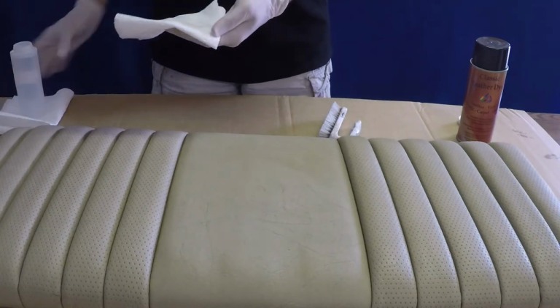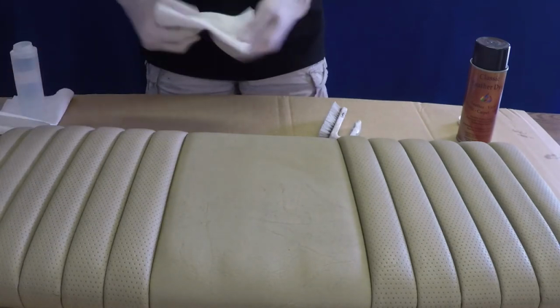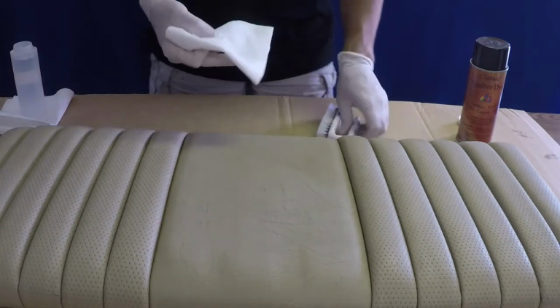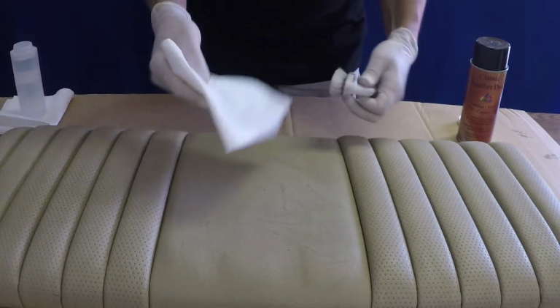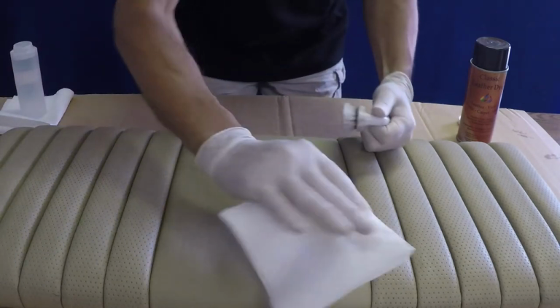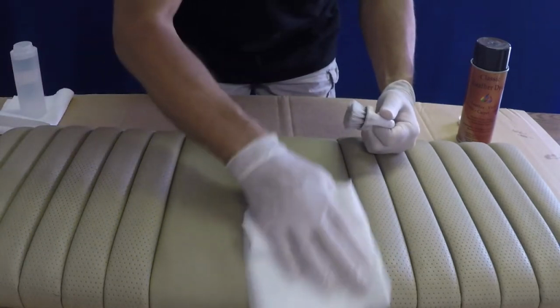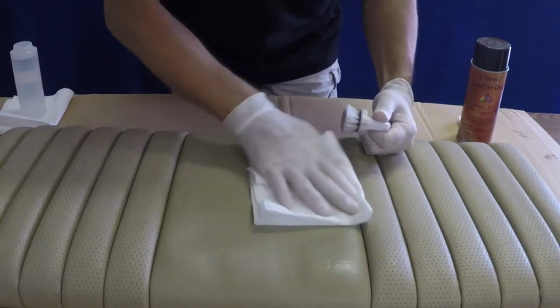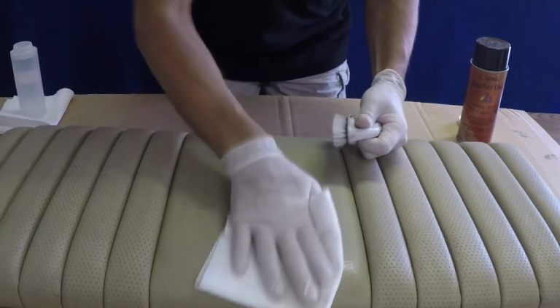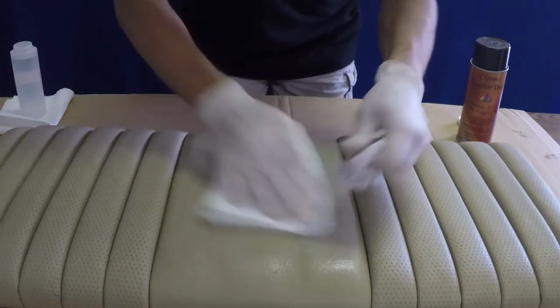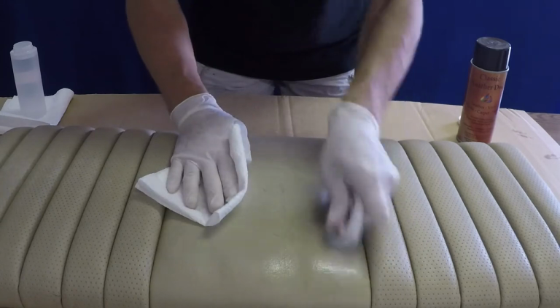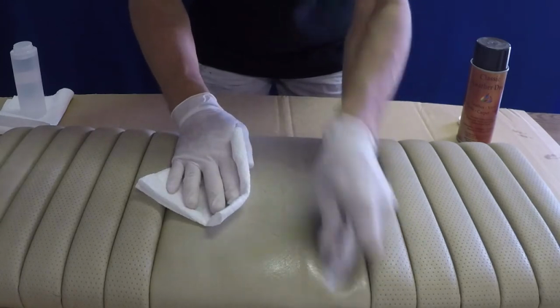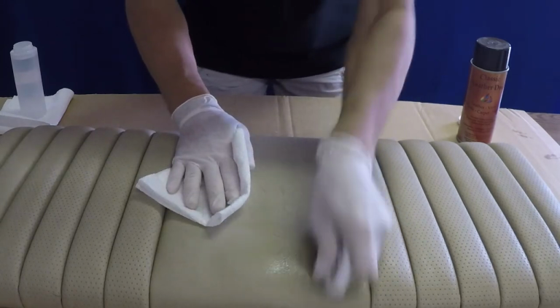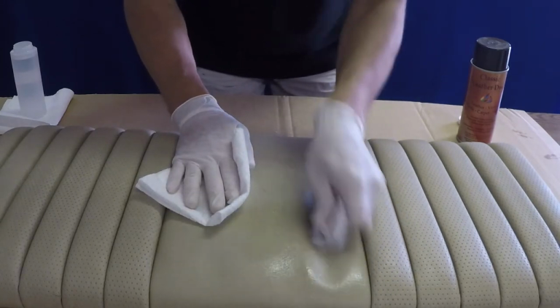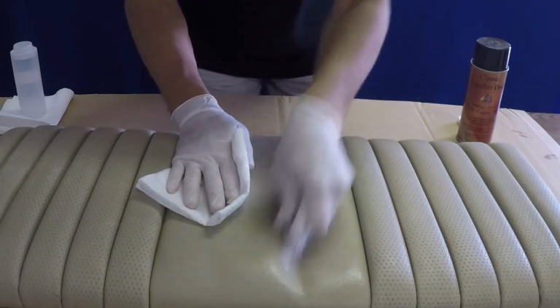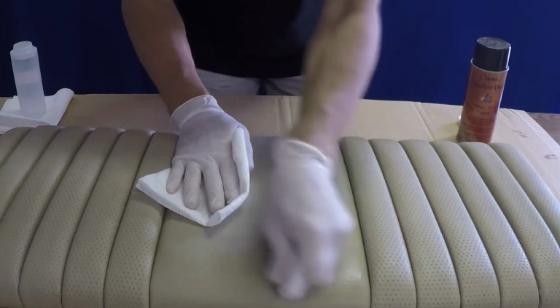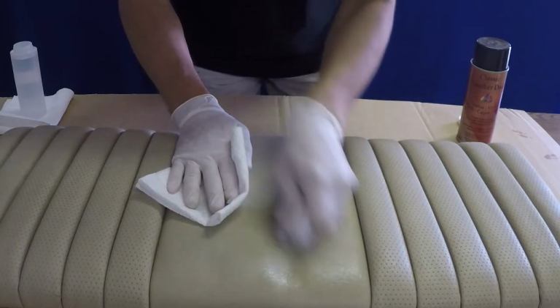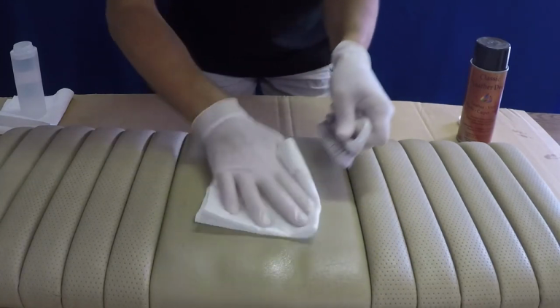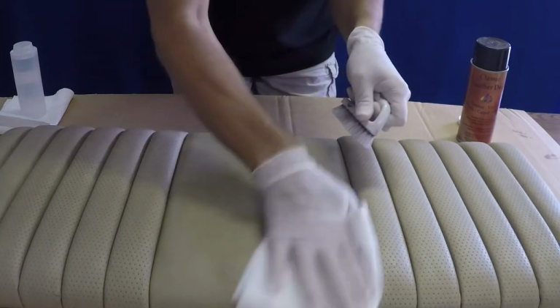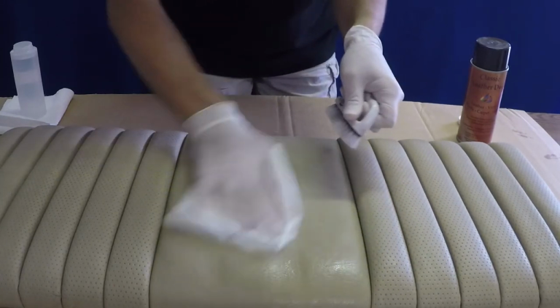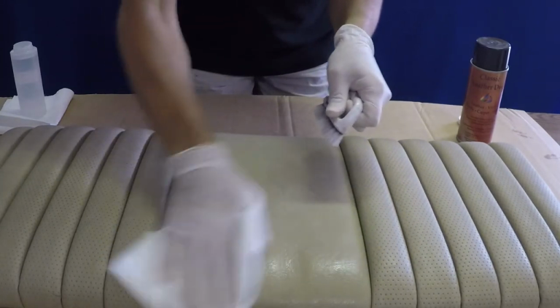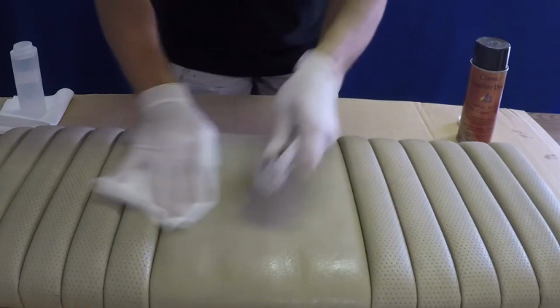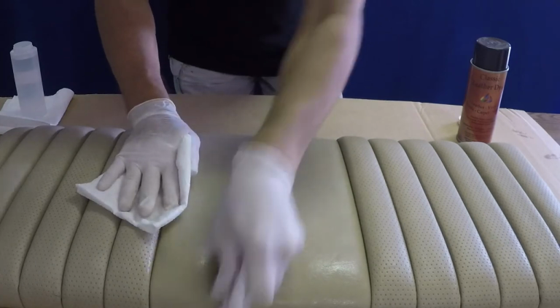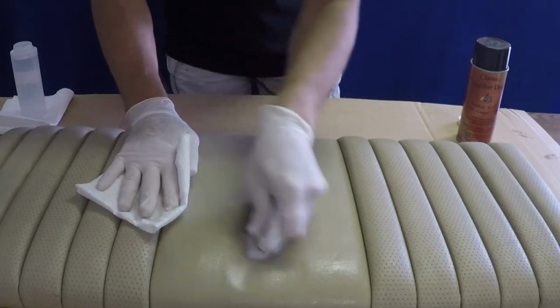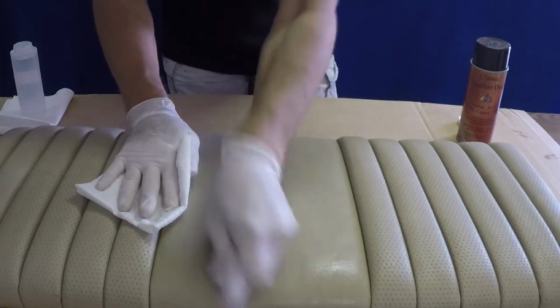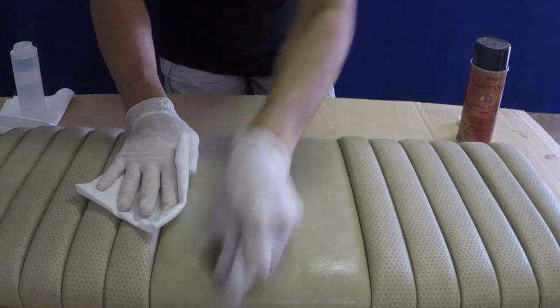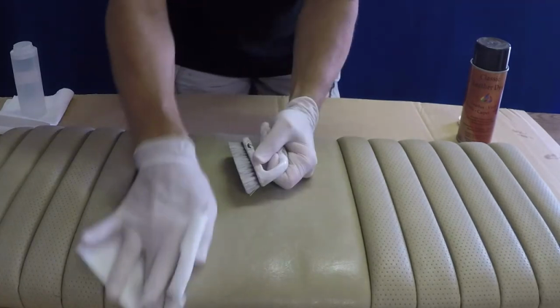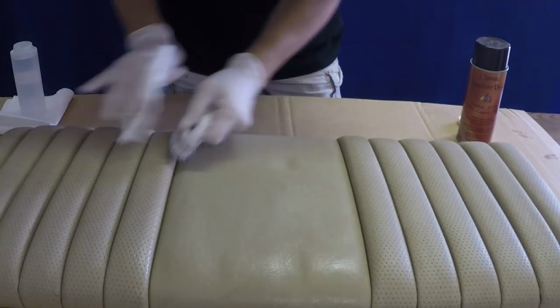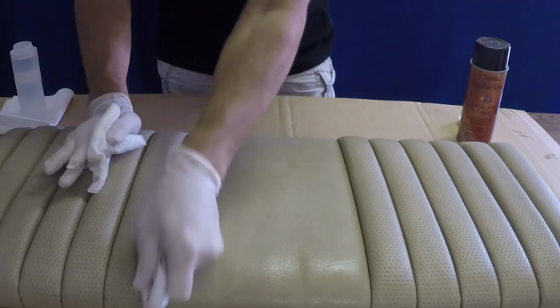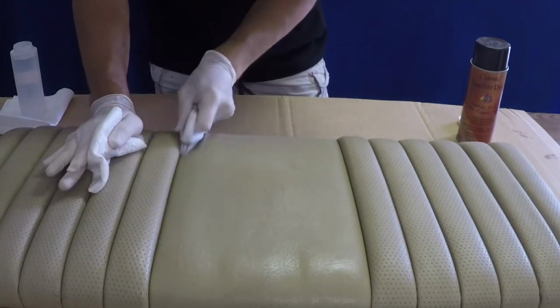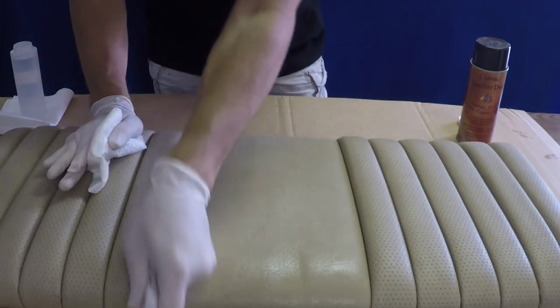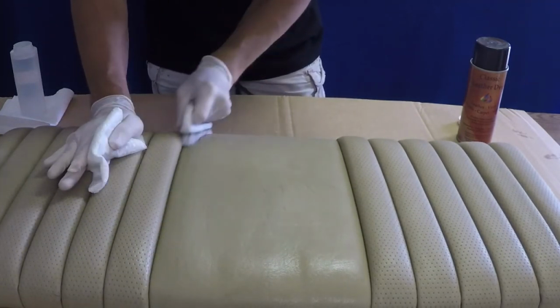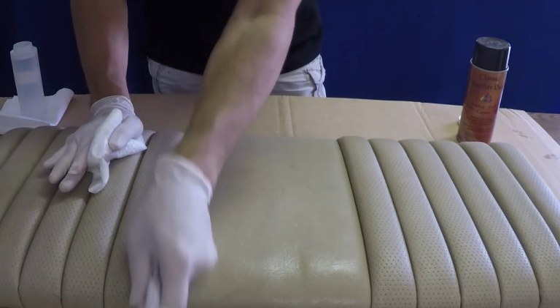For a more thorough cleaning, use a stiff bristle brush in conjunction with the Tri-Clean. Again, pay special attention to seams and other recessed areas.